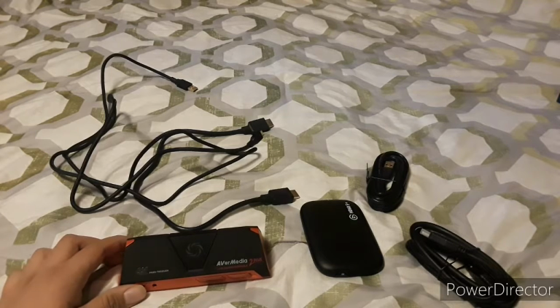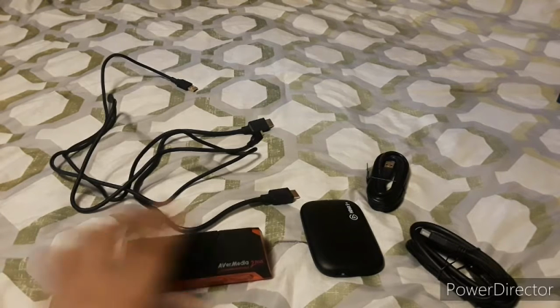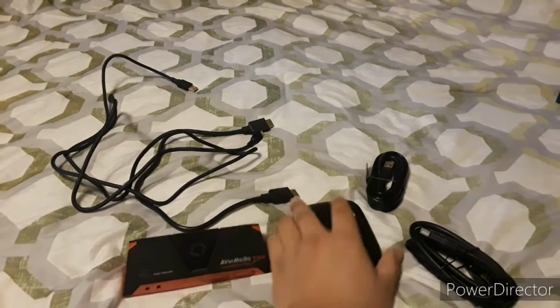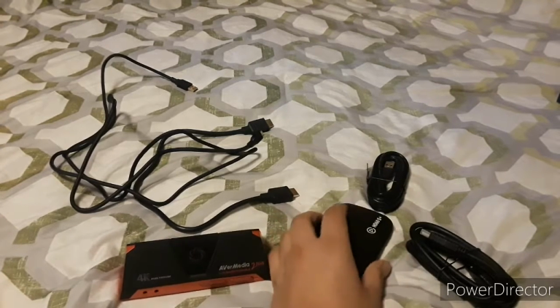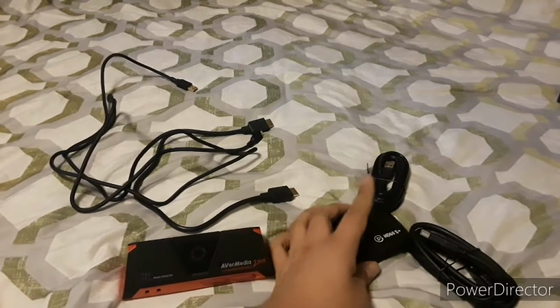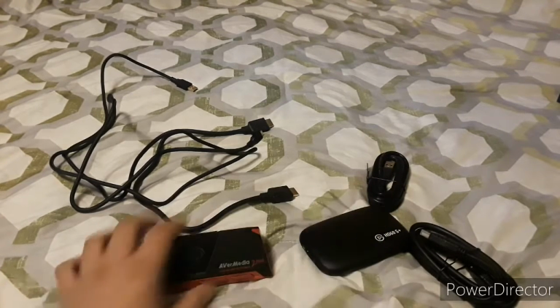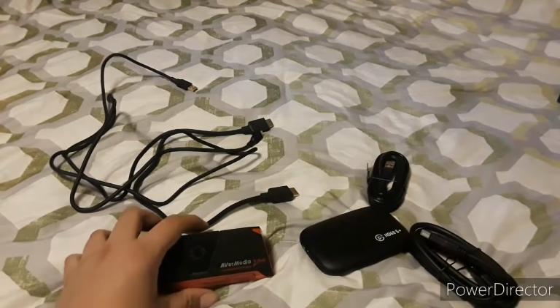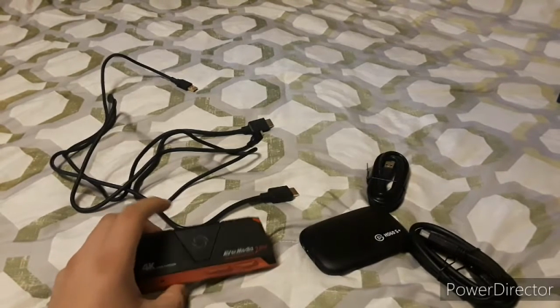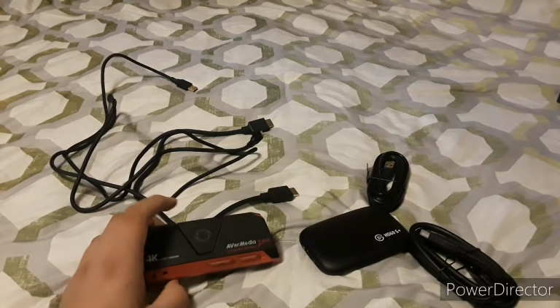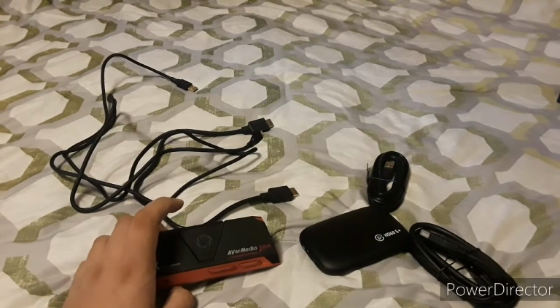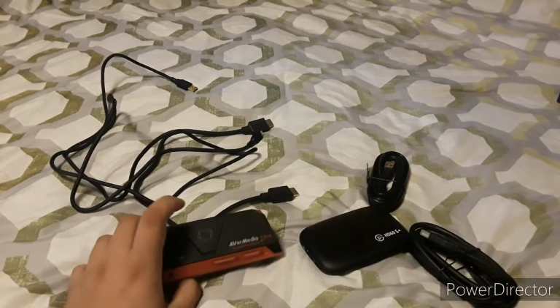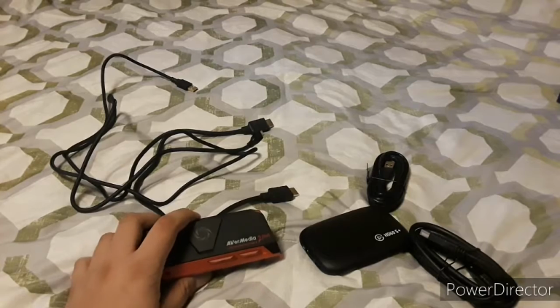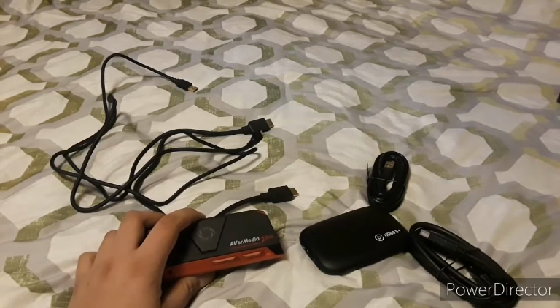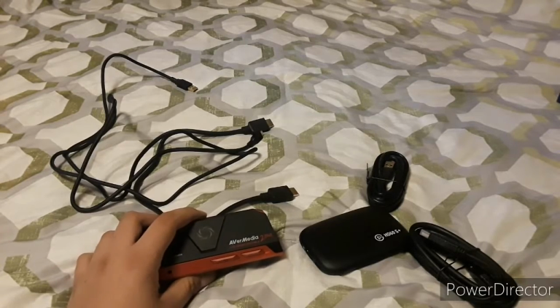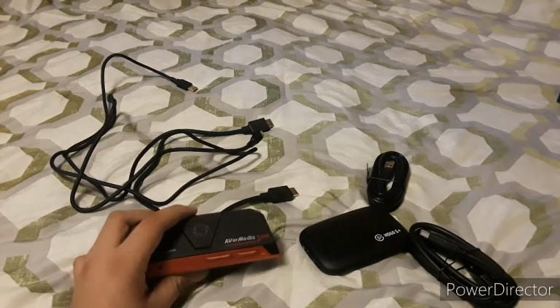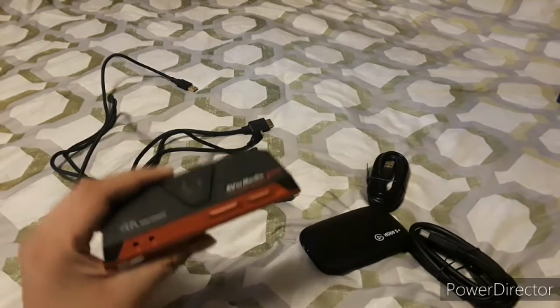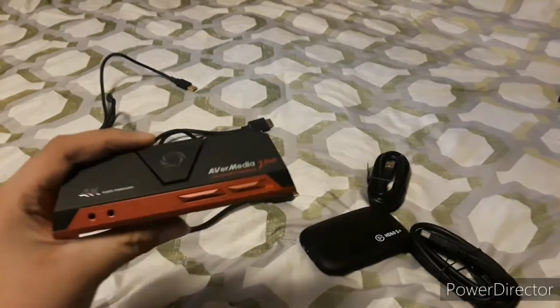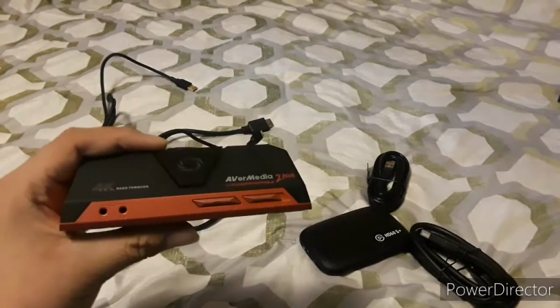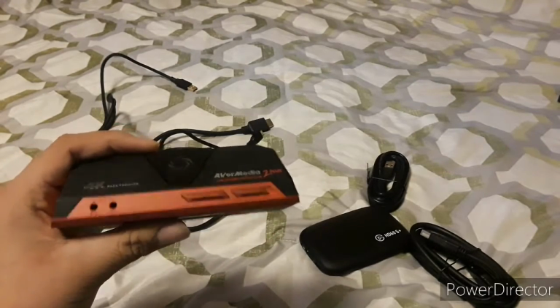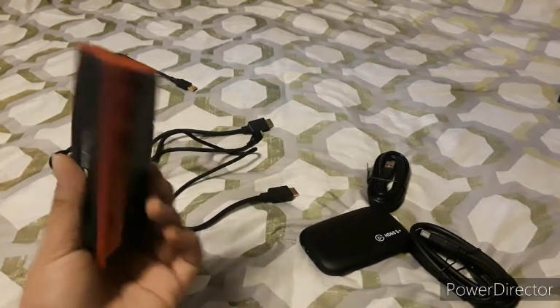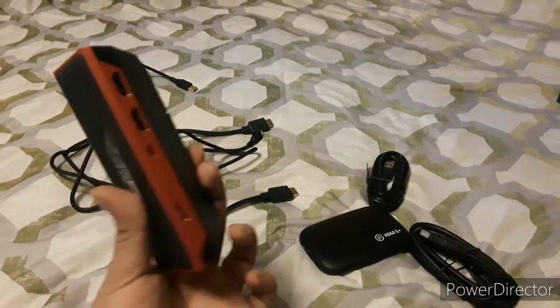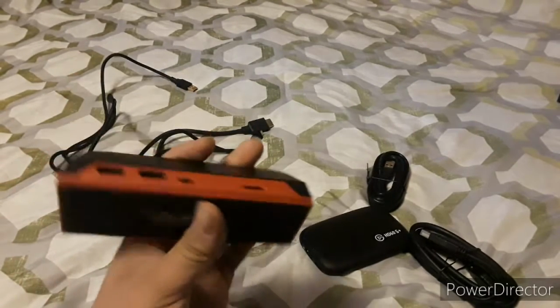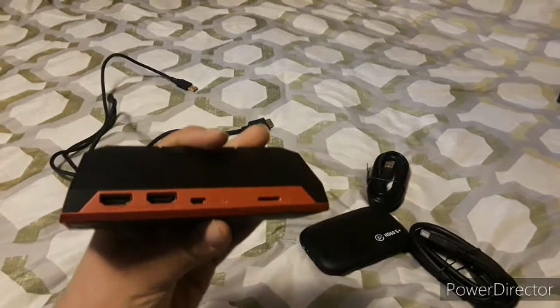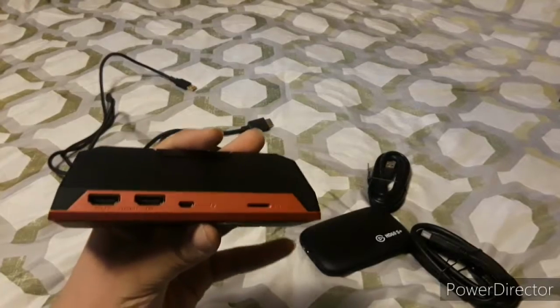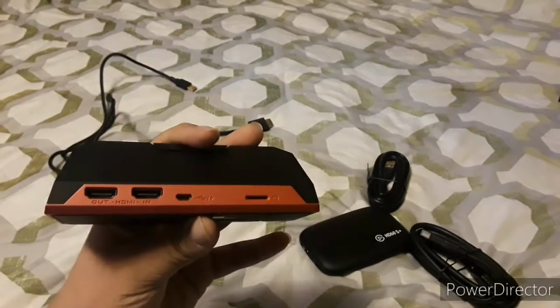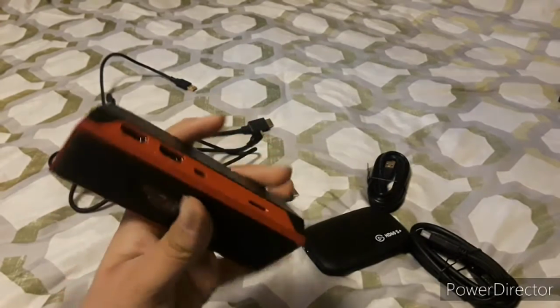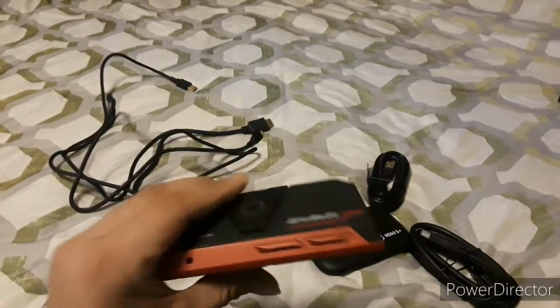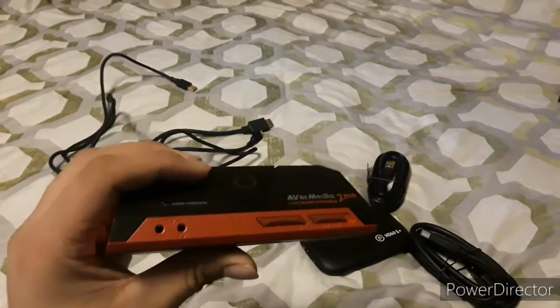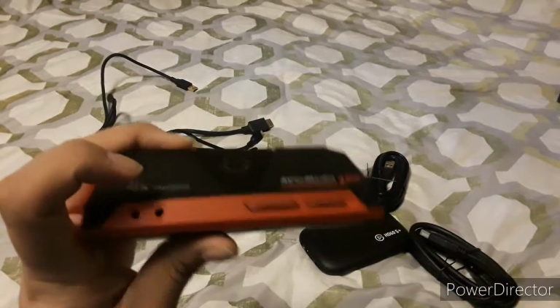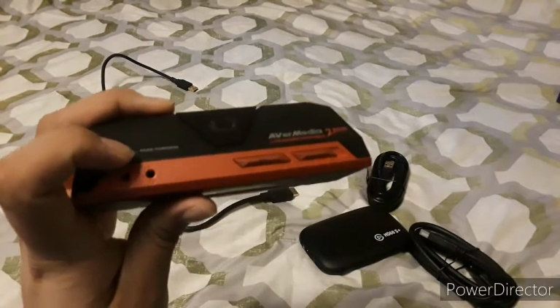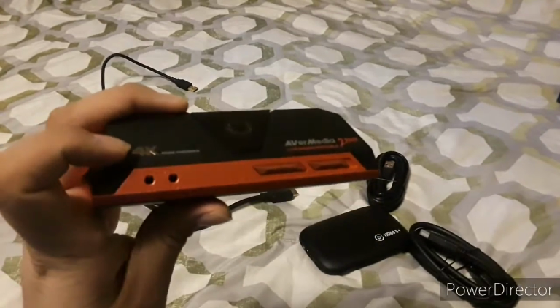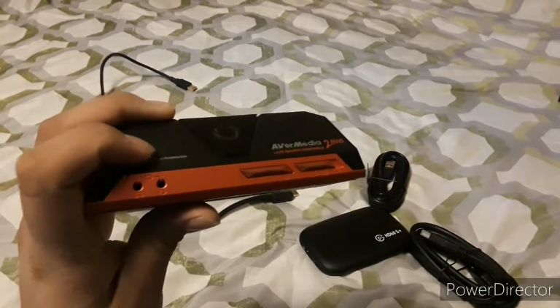Now for the comparison between the Elgato HD60S Plus versus the Avermedia LiveGear Portable 2 Plus. The Avermedia LiveGear Portable 2 Plus can only record and capture at 1080p 60fps. However, it does say that it has a 4K pass-through, so this is an upgraded version of the Avermedia LiveGear 2.